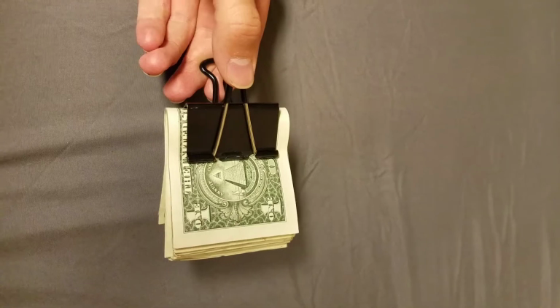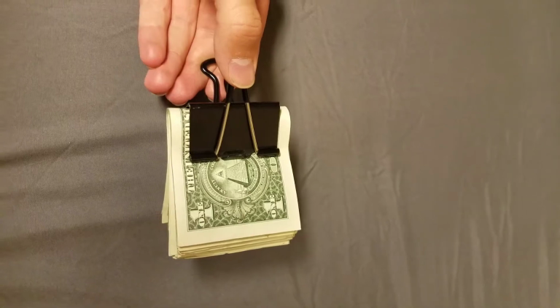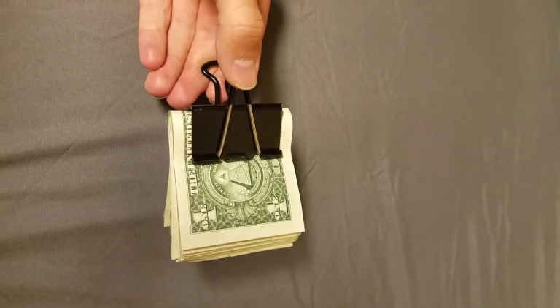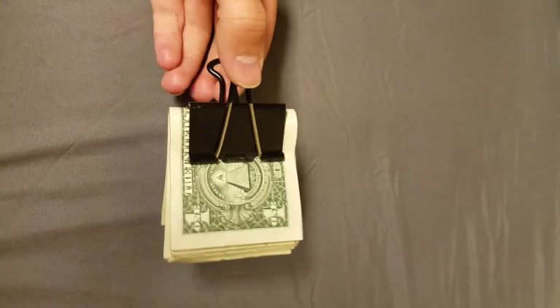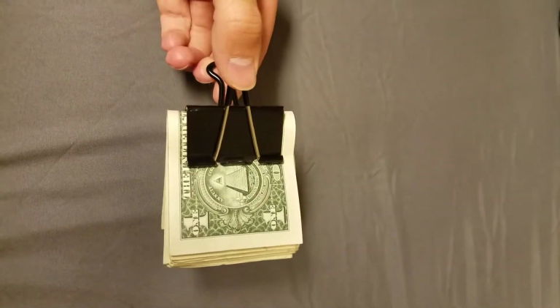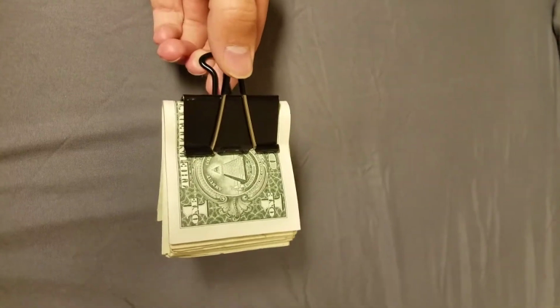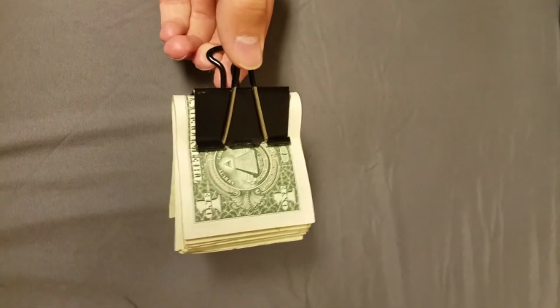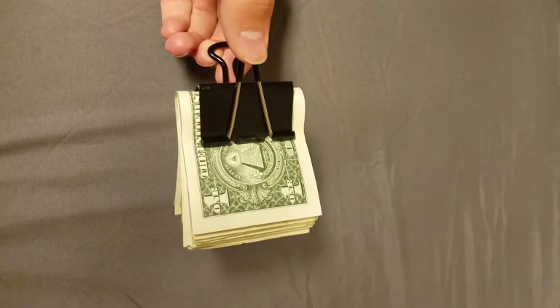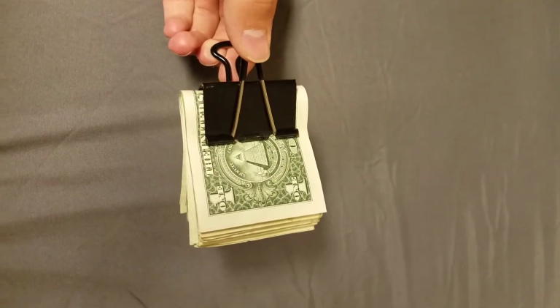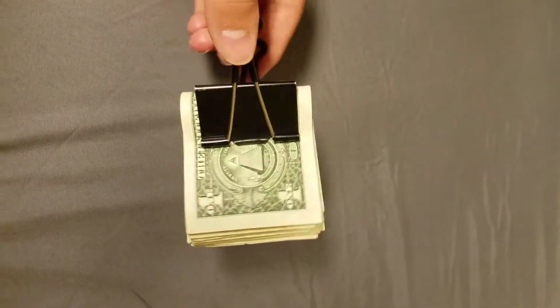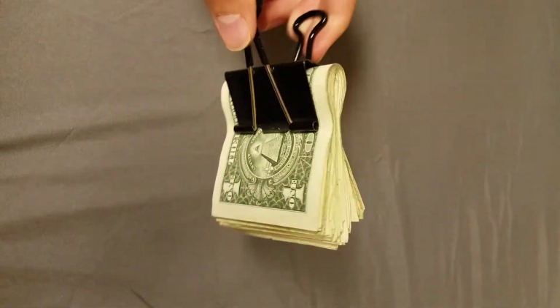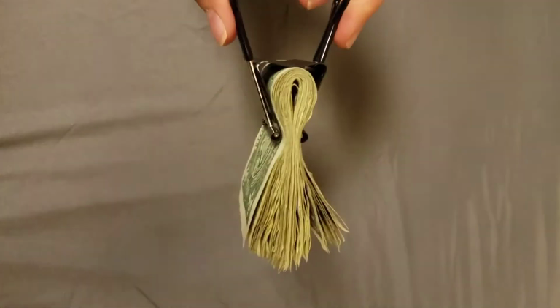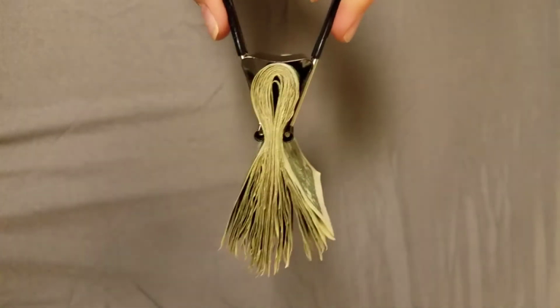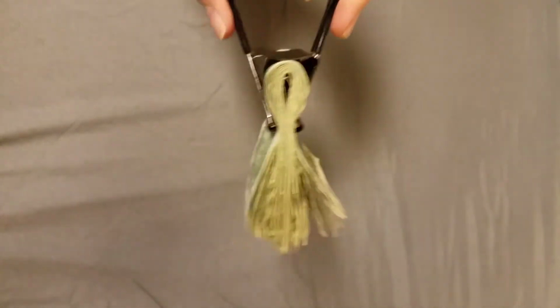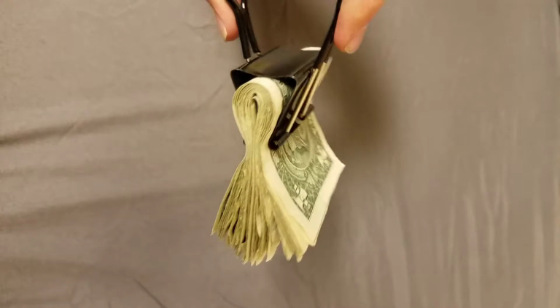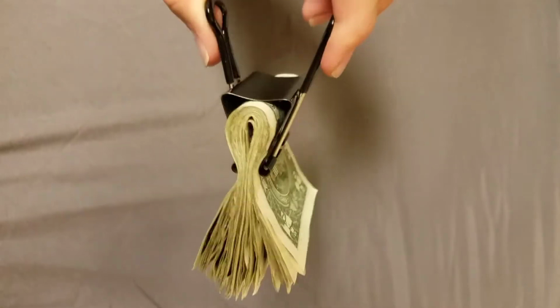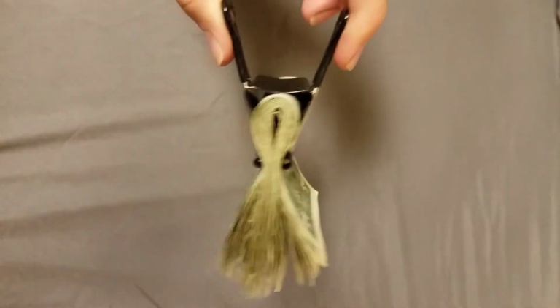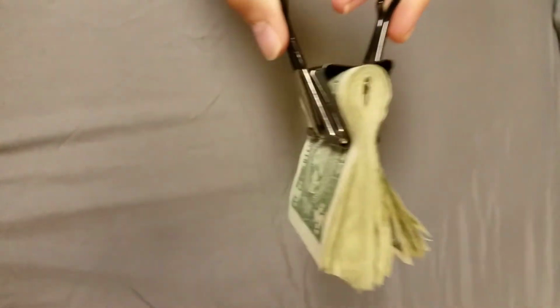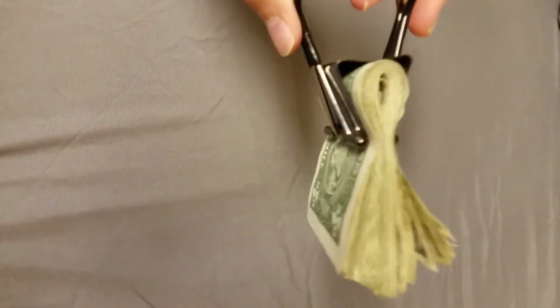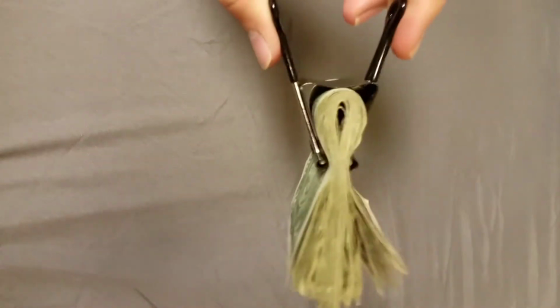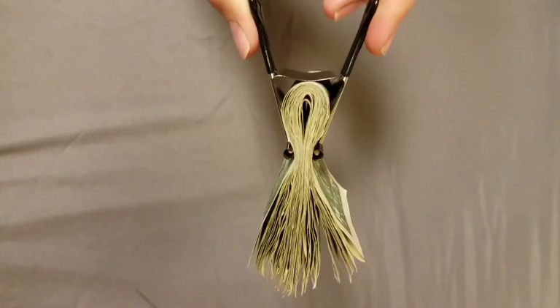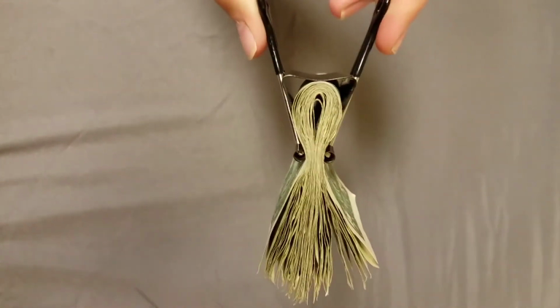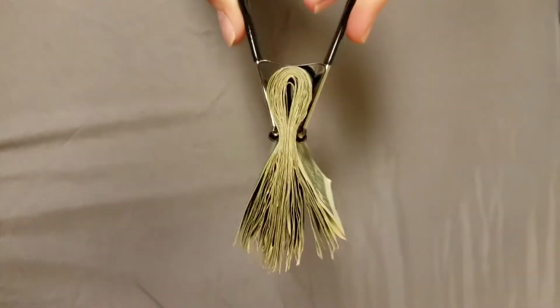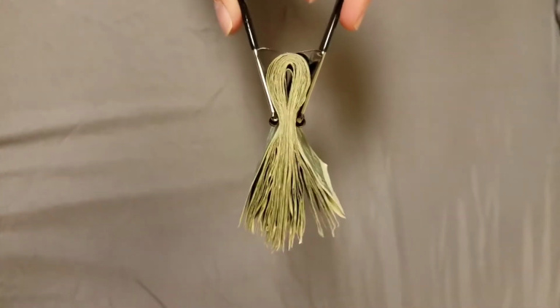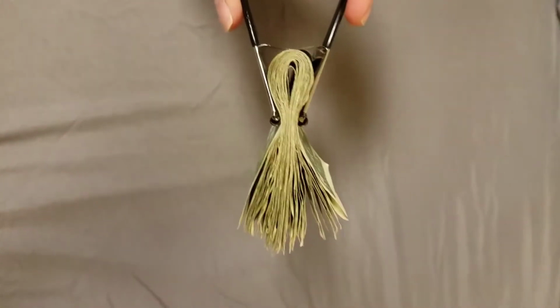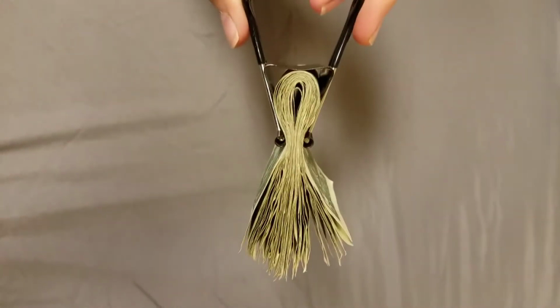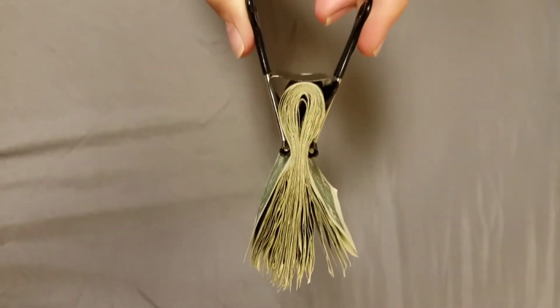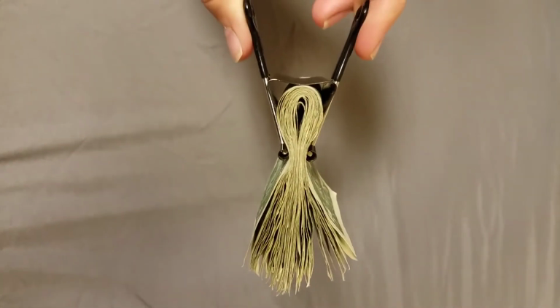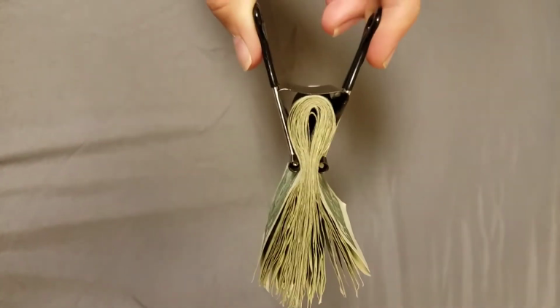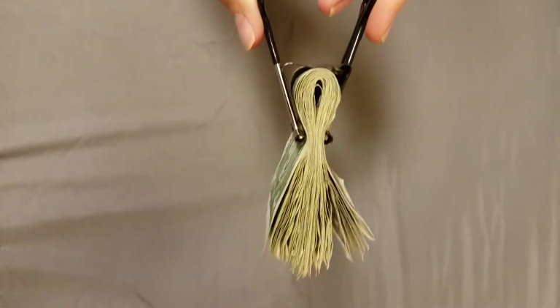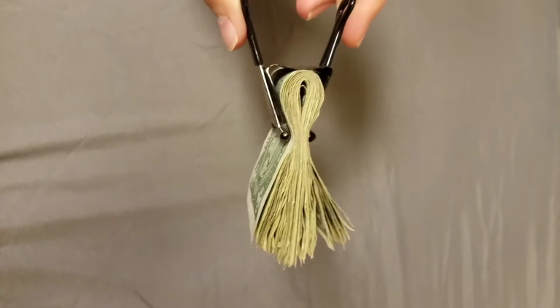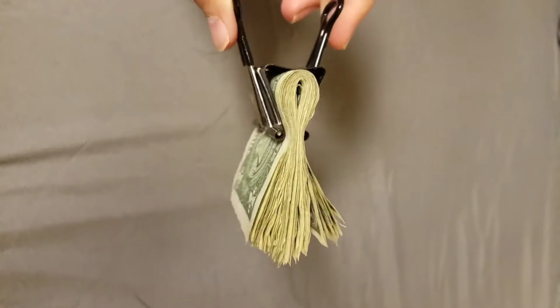This is a life hack on how to make it look like you have more money than you actually do. This looks like it could be a hundred dollars, right? But it's actually just thirty dollars.